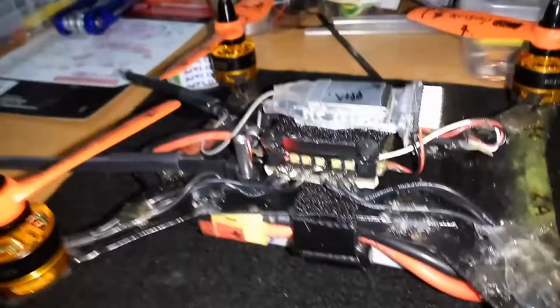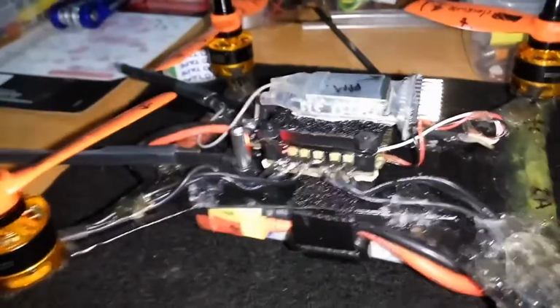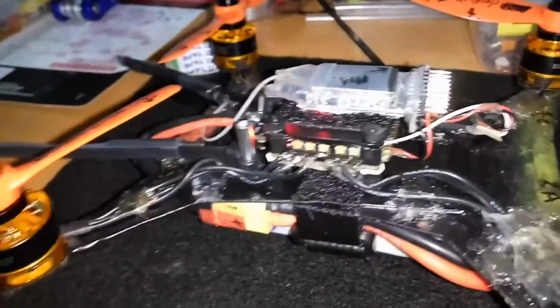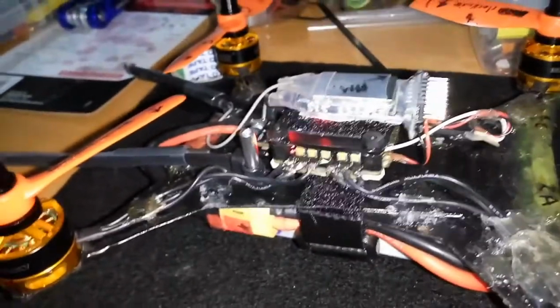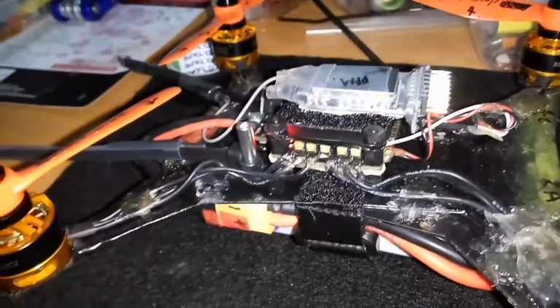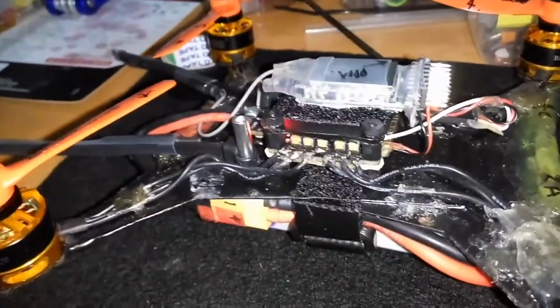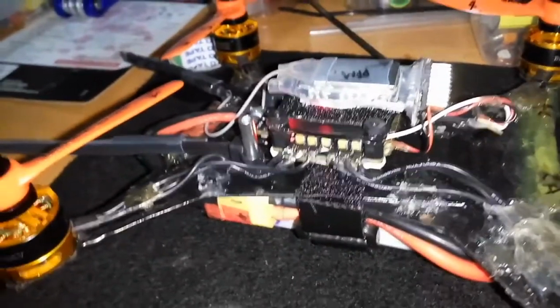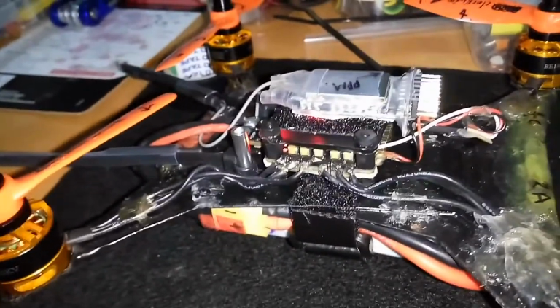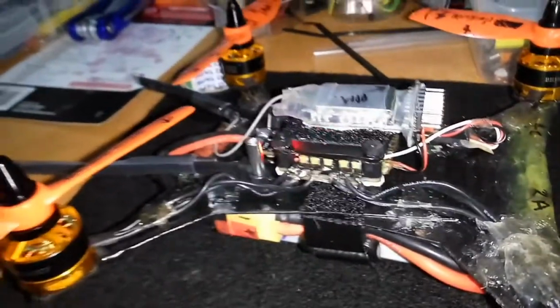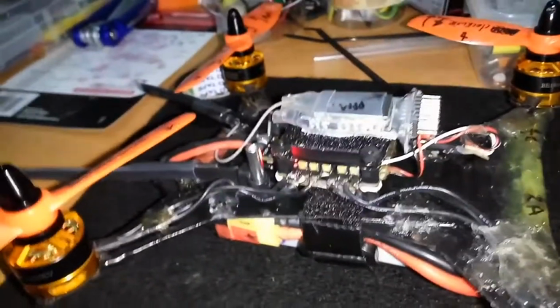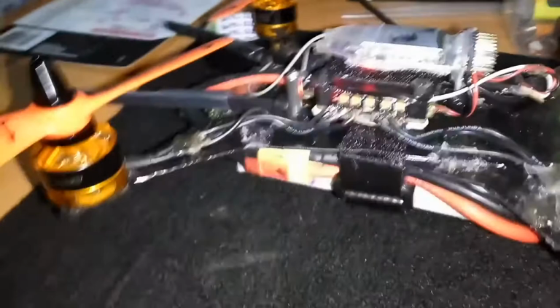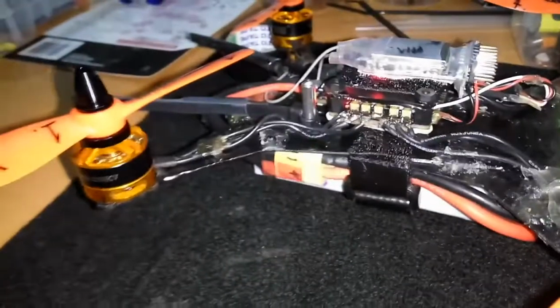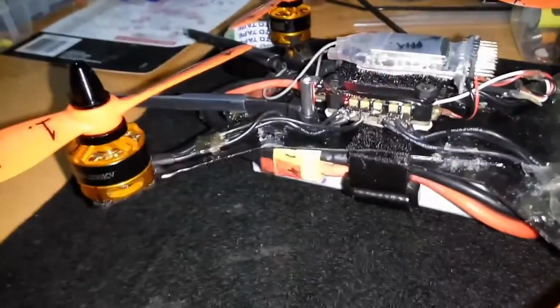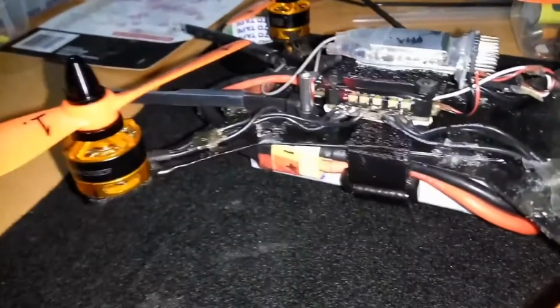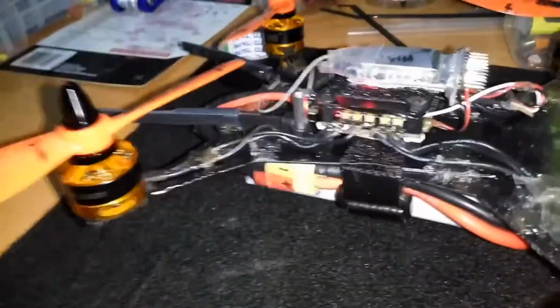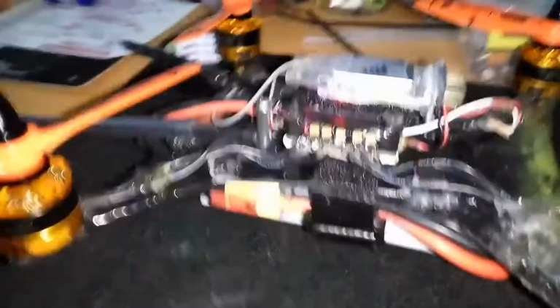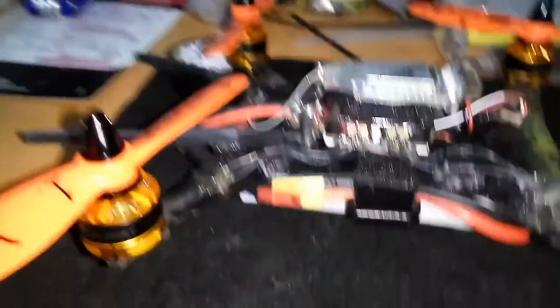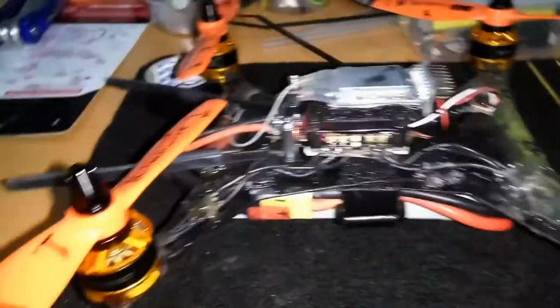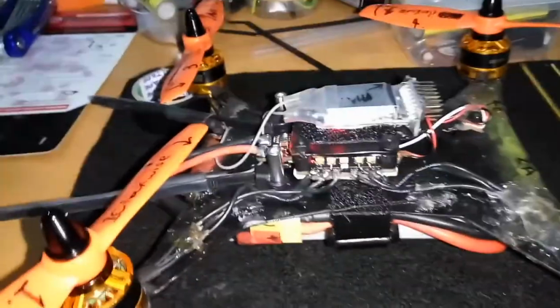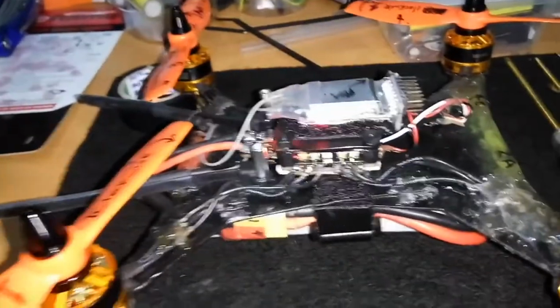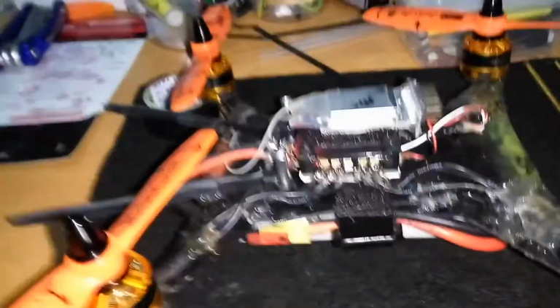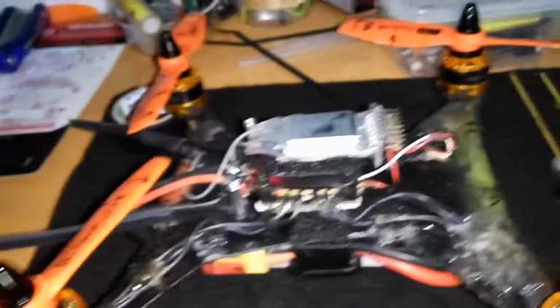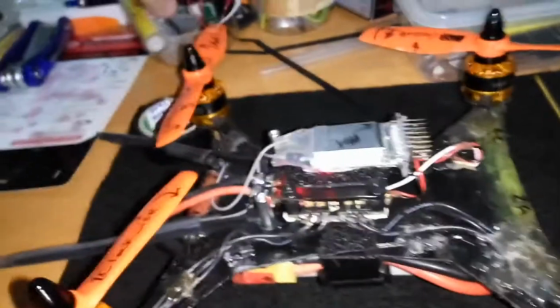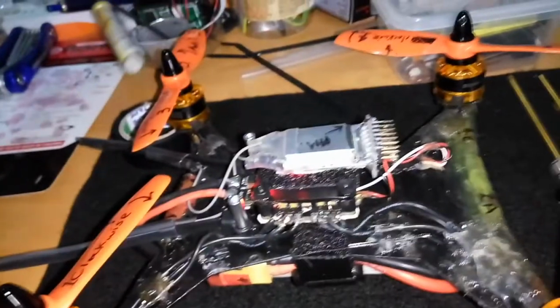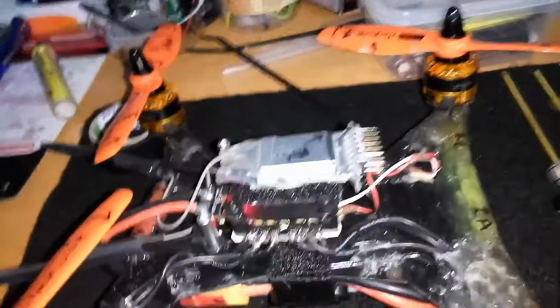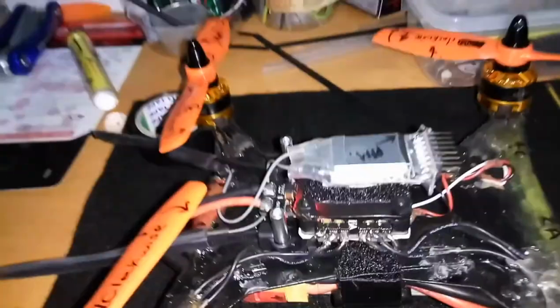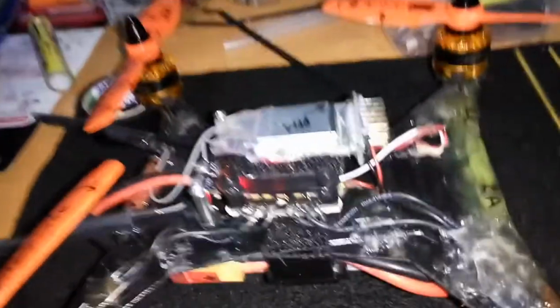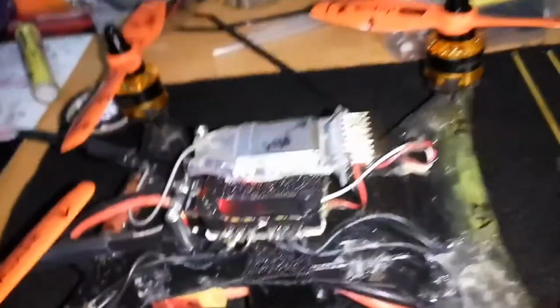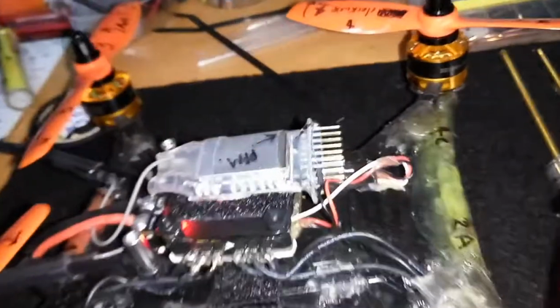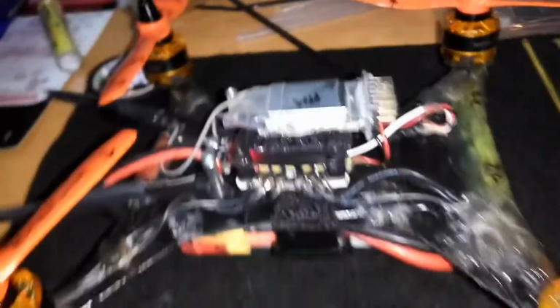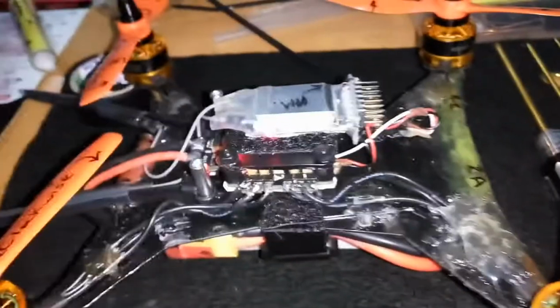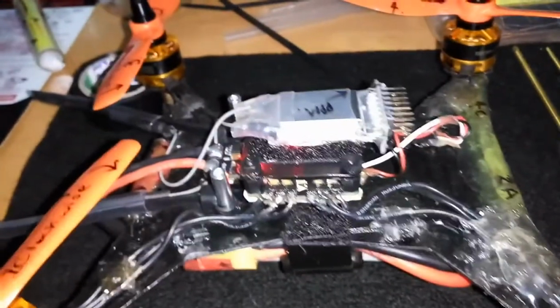That receiver is just the FlySky receiver — I always forget the name of it. Anyway, that's trivial and not really why I was doing this video.